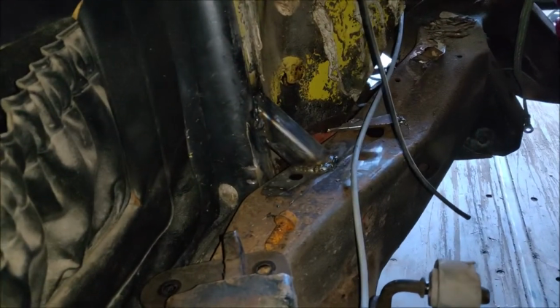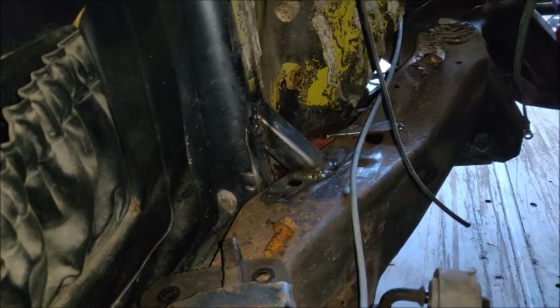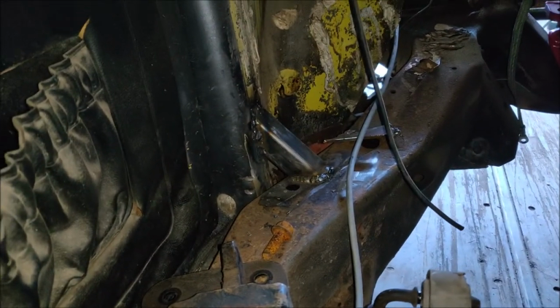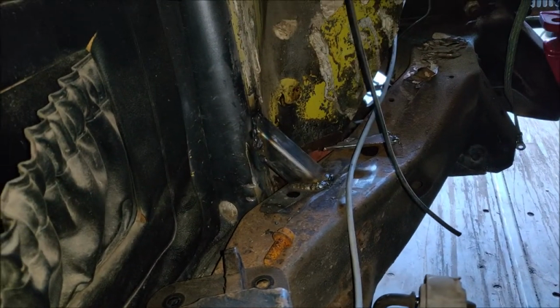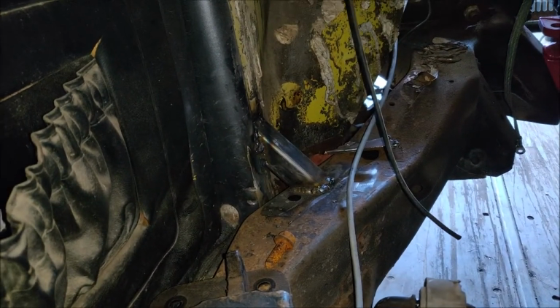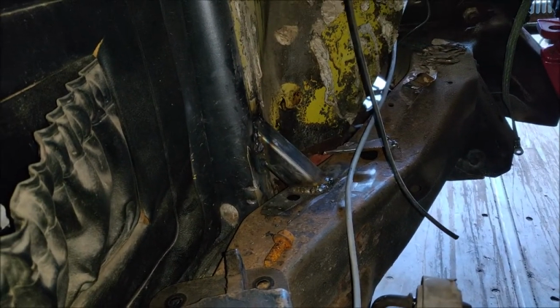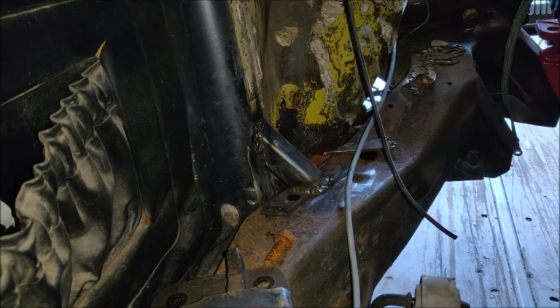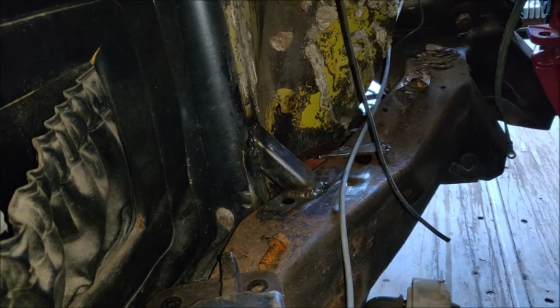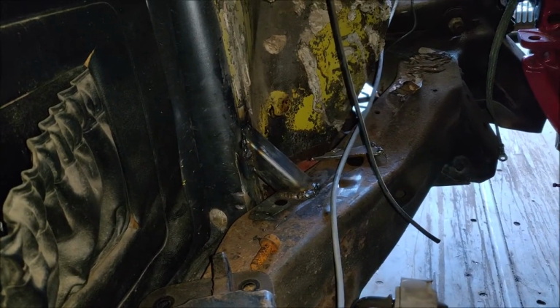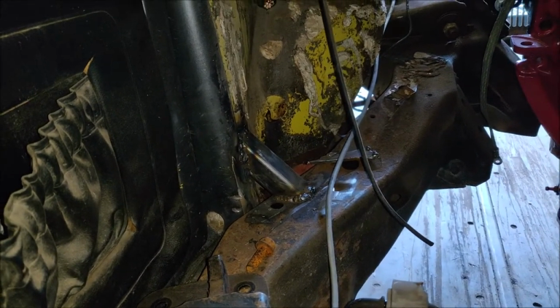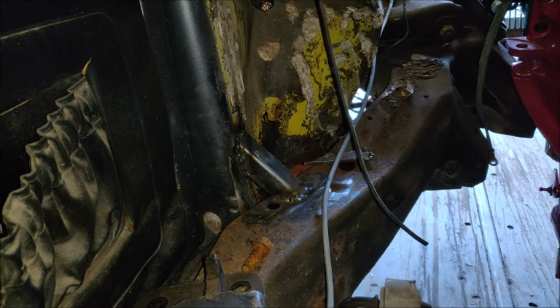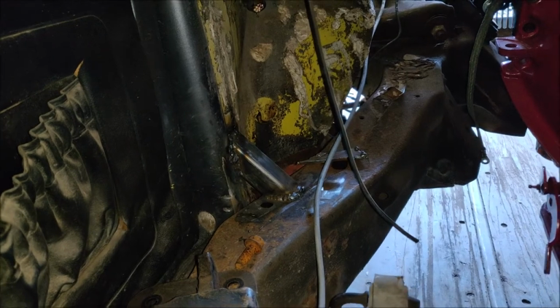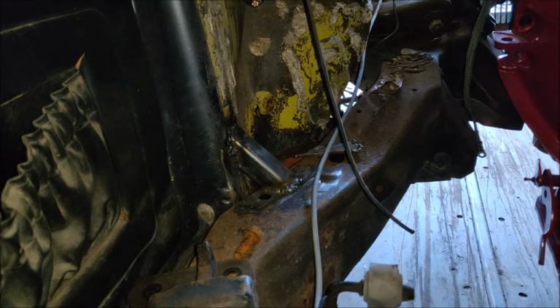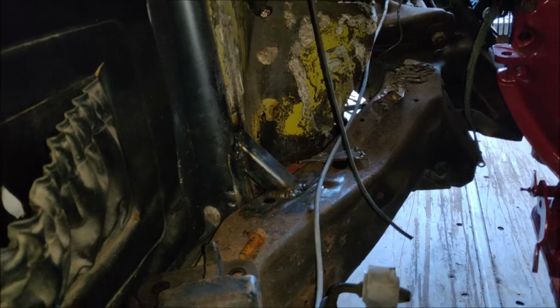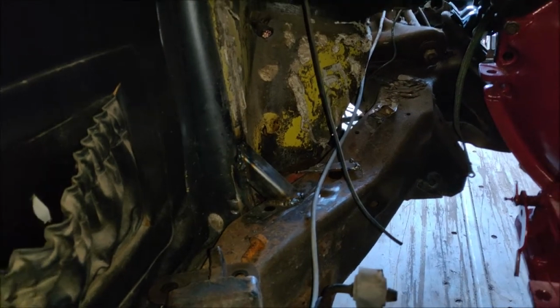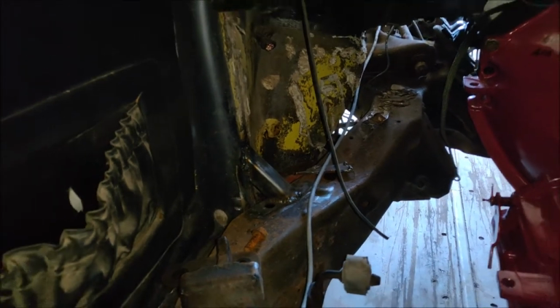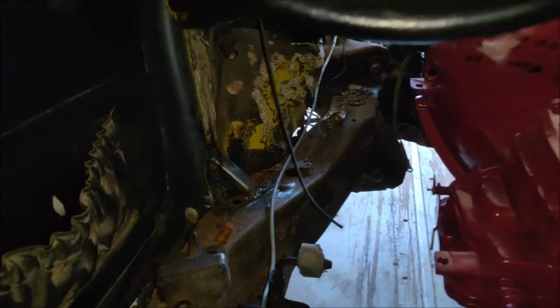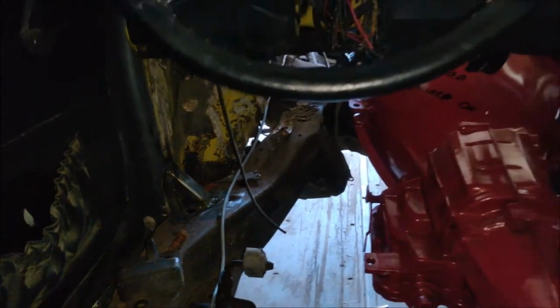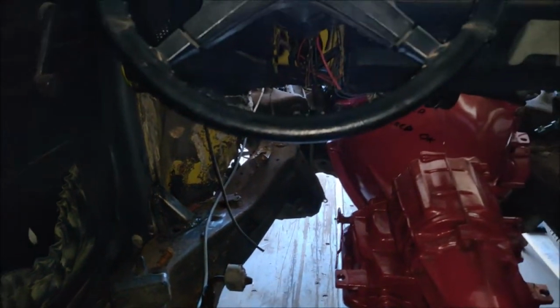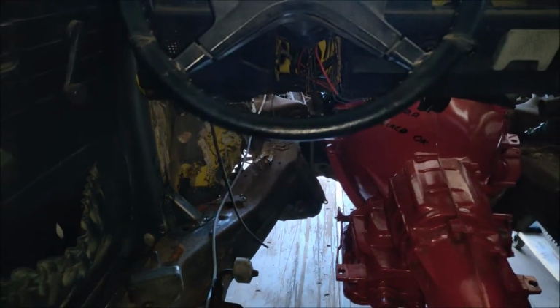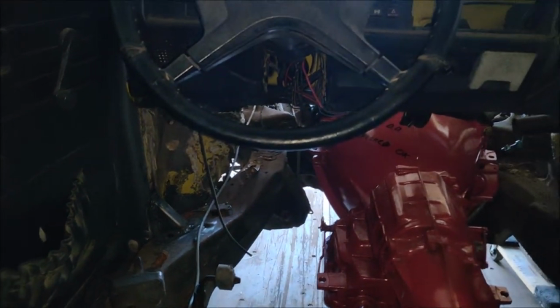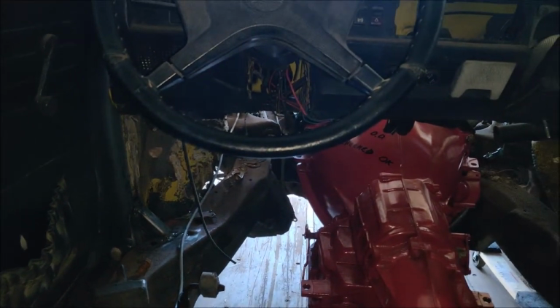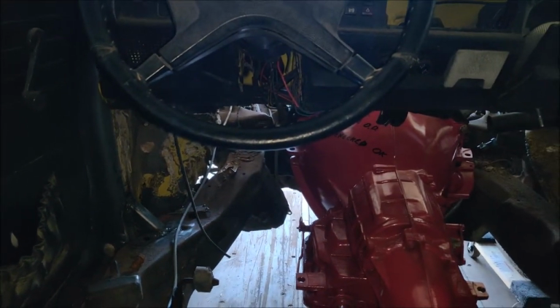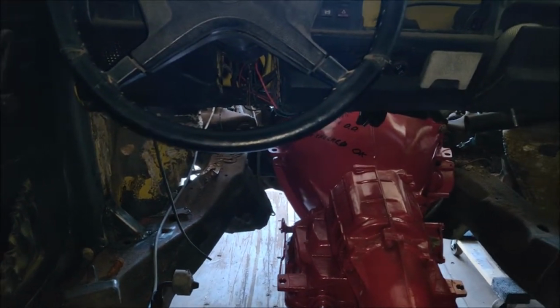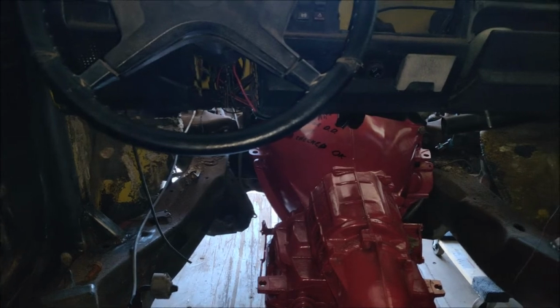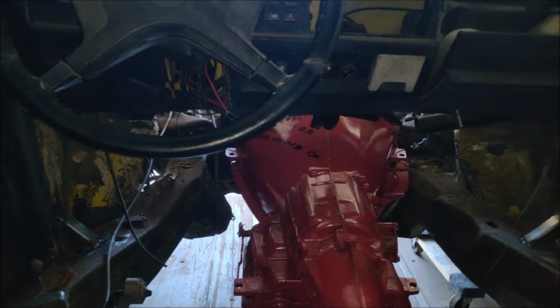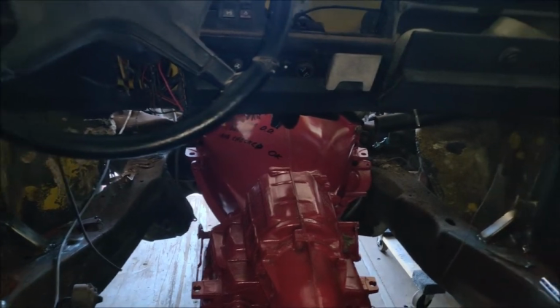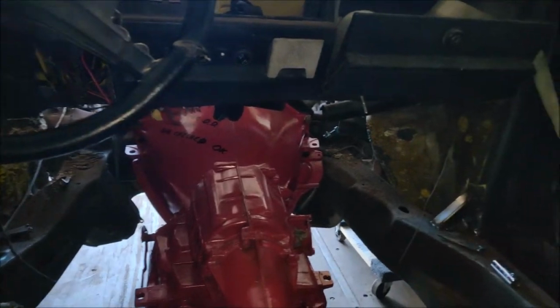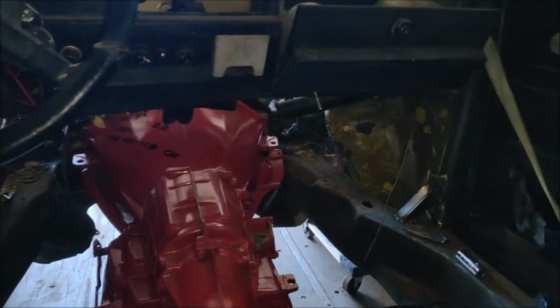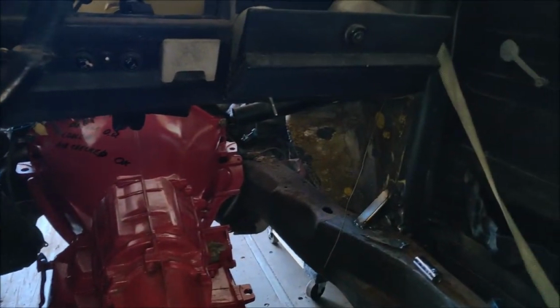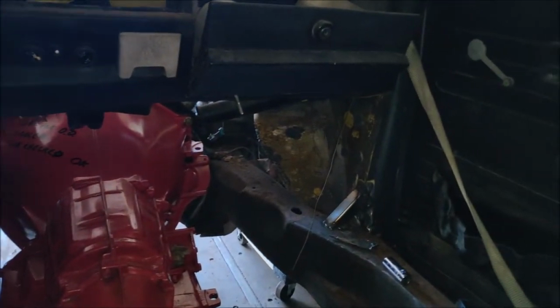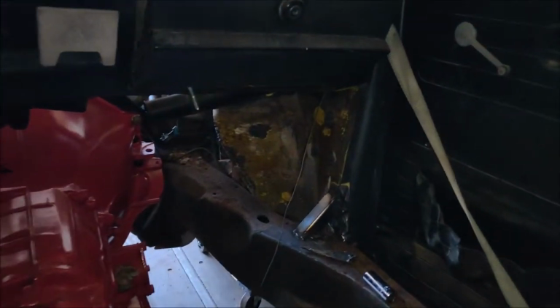There's one of the body mounts on the front. Excuse the welding — it's really terrible. I'm still learning. This is one of the first projects I've really done a lot of welding on, and I am not very good yet.